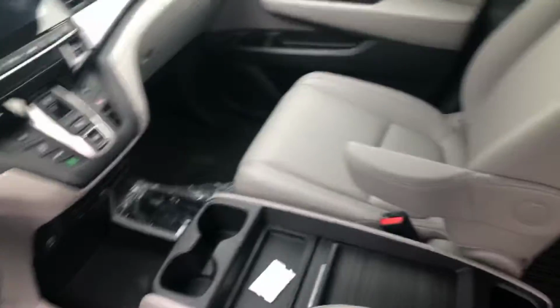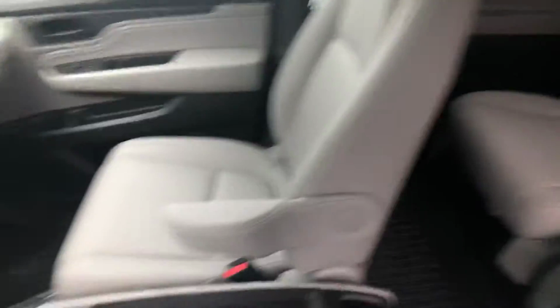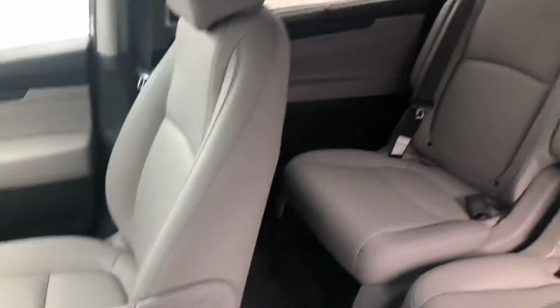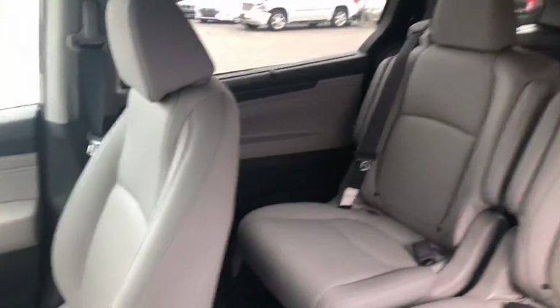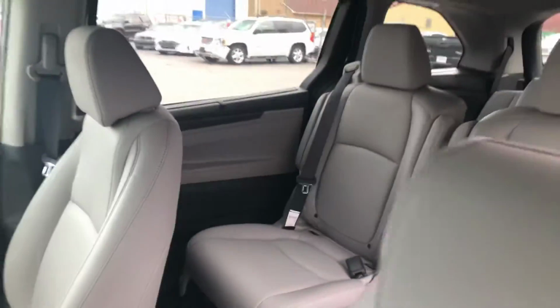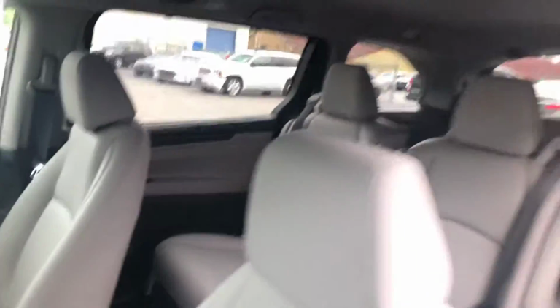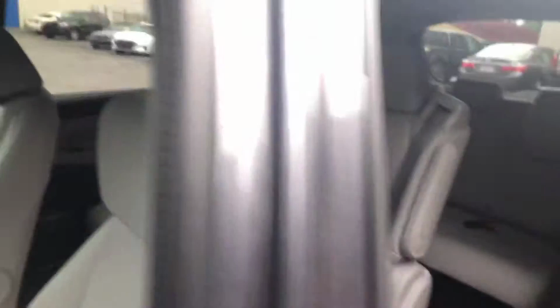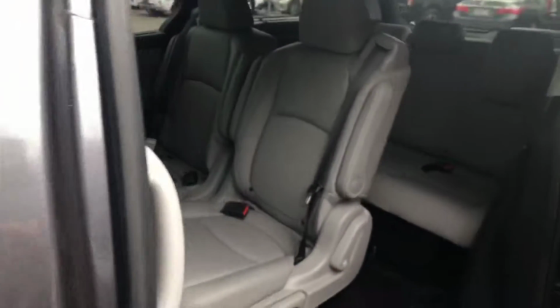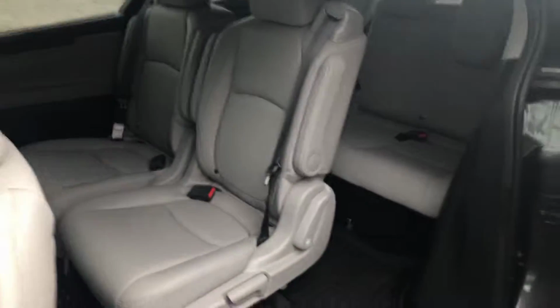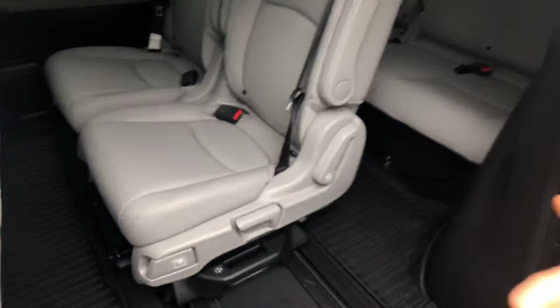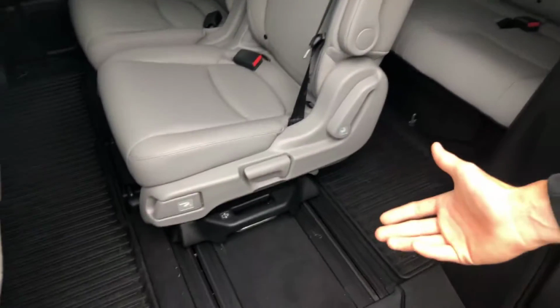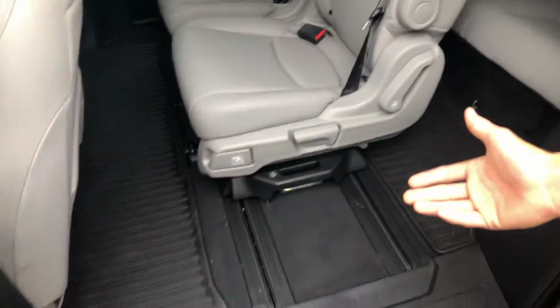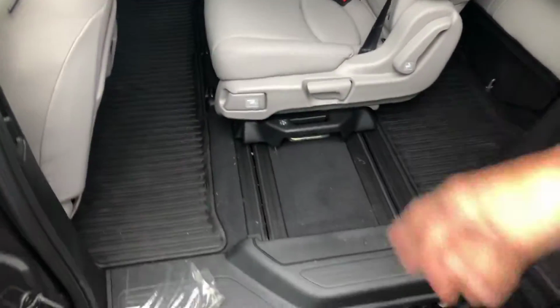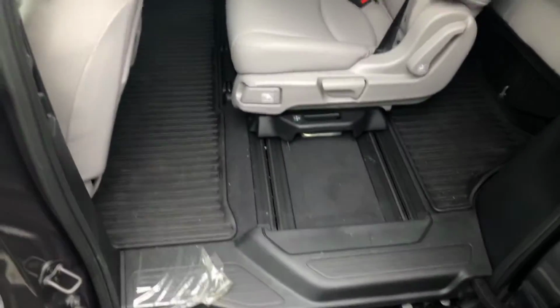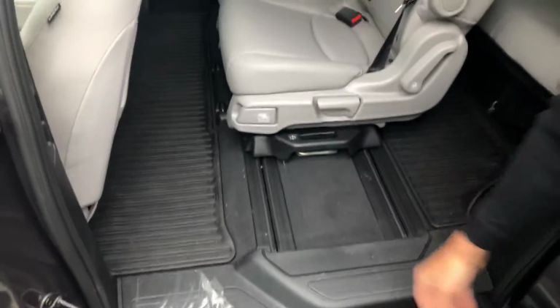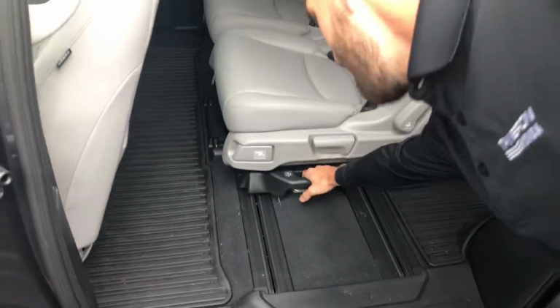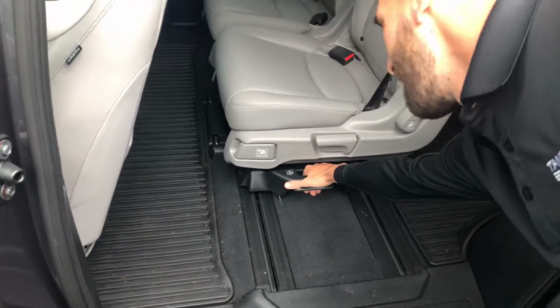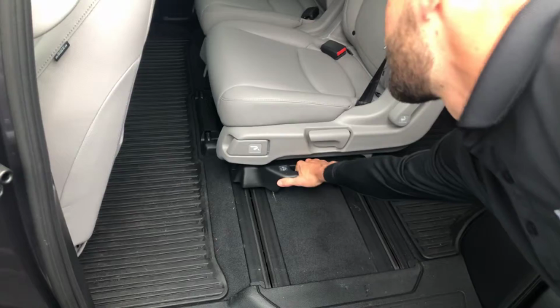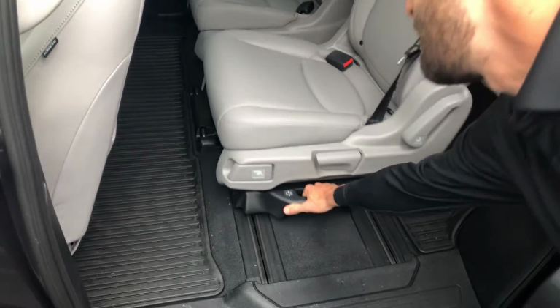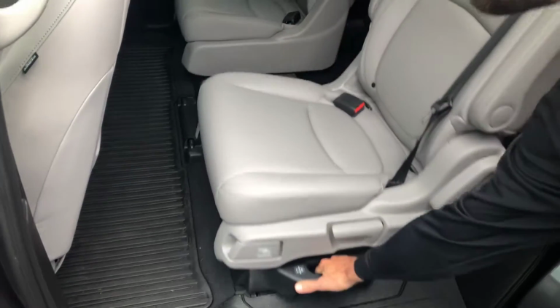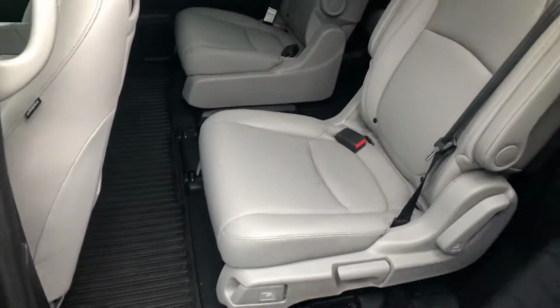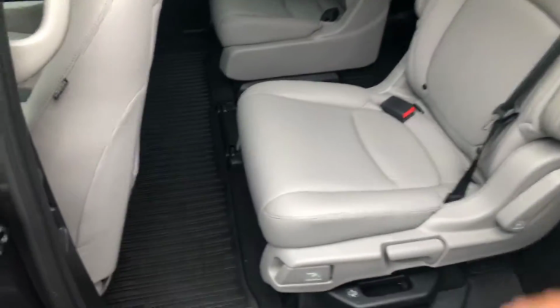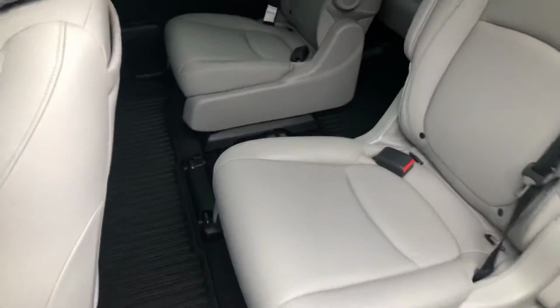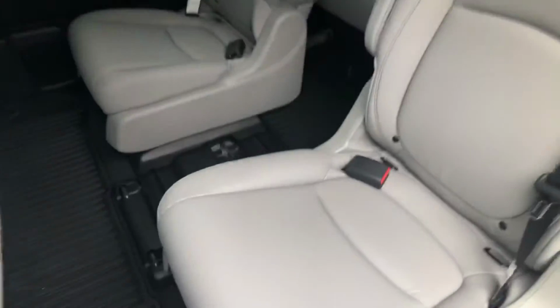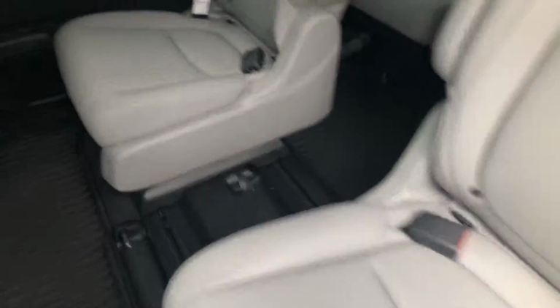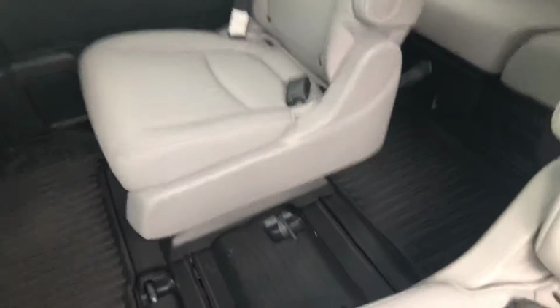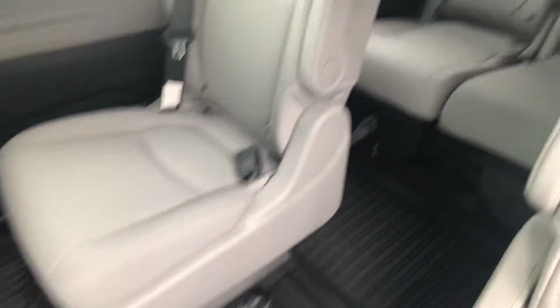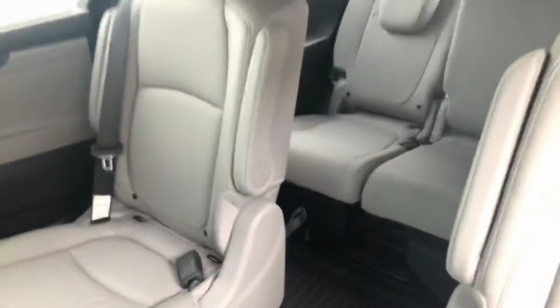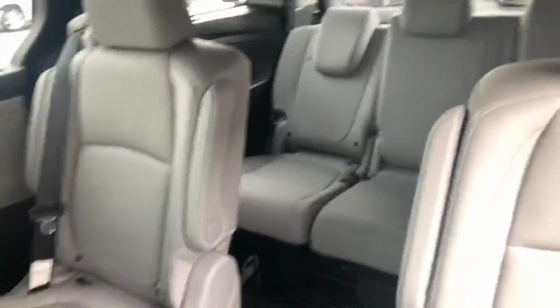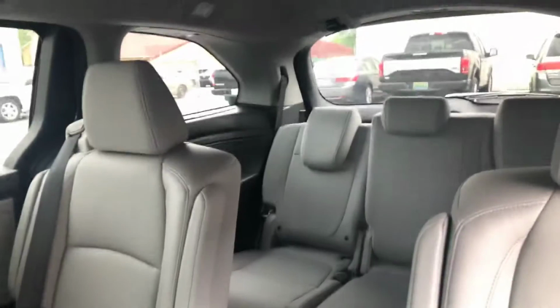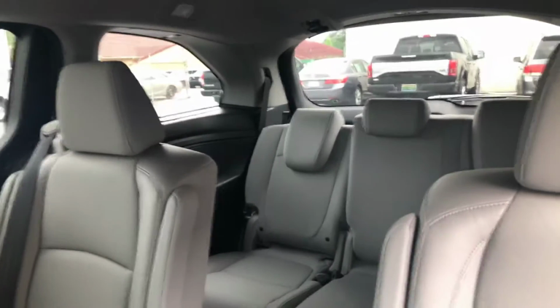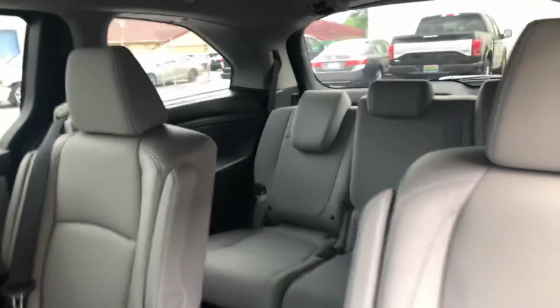You're gonna have heated seats, remote start, HDMI cables — I mean, the list goes on and on. You're gonna have your magic seats, so you can take the middle seat out, actually grab these and slide them. Both of them can do that, so you can have whatever configuration that you're wanting. This is just gonna be an amazing feature.